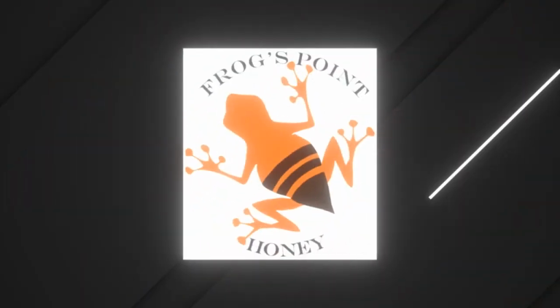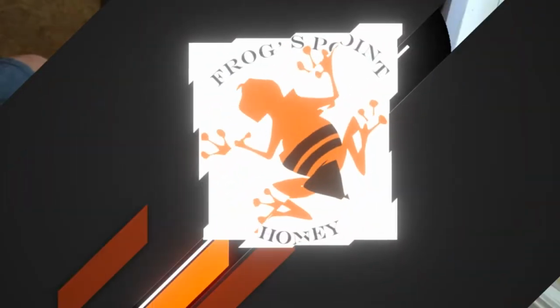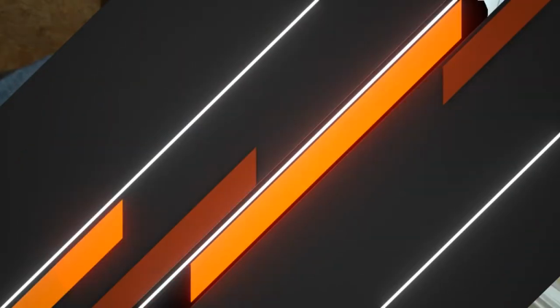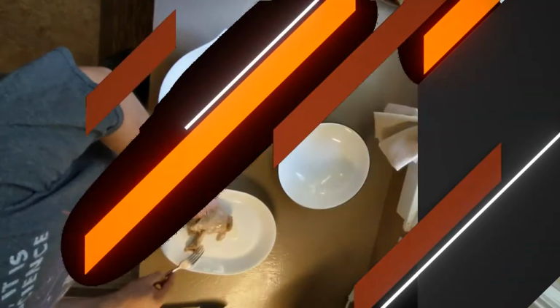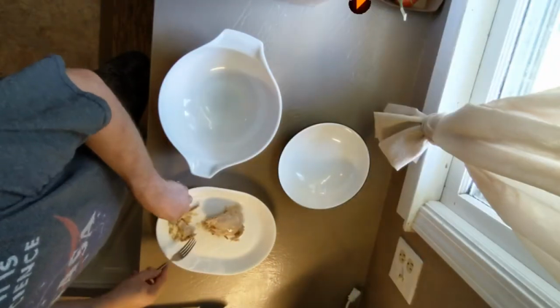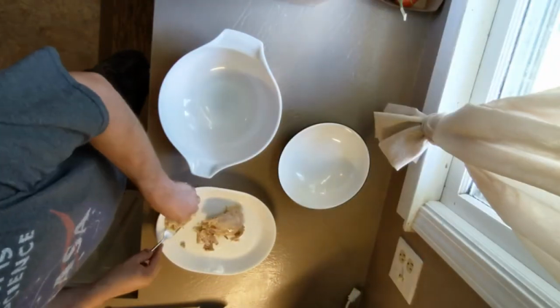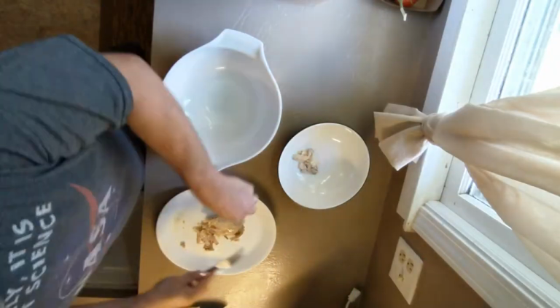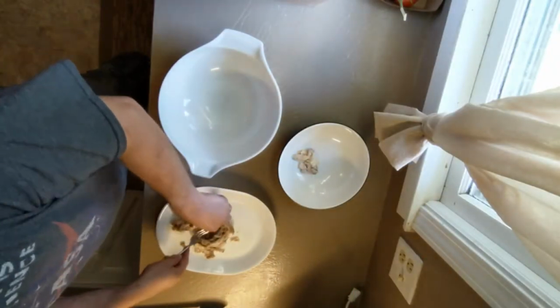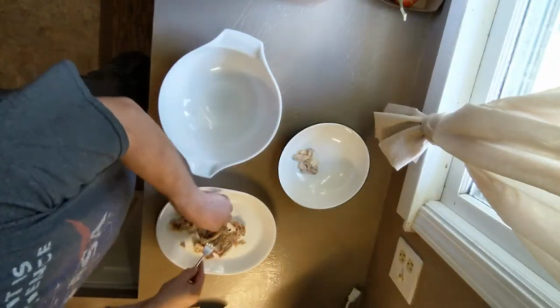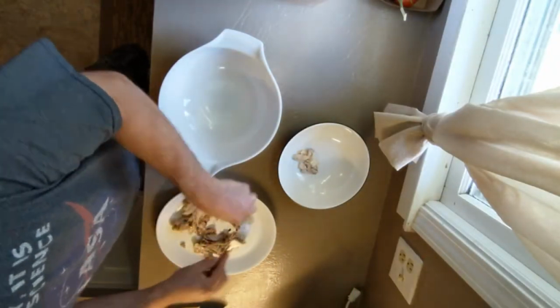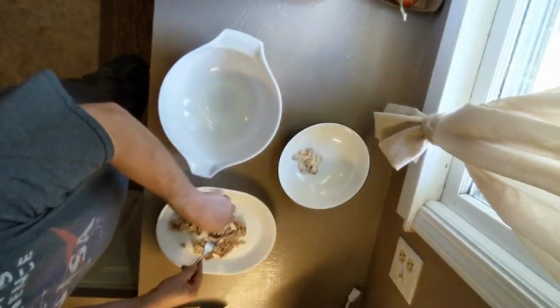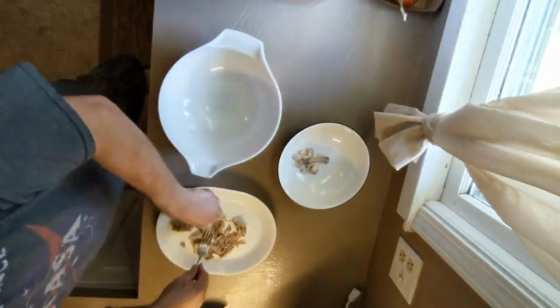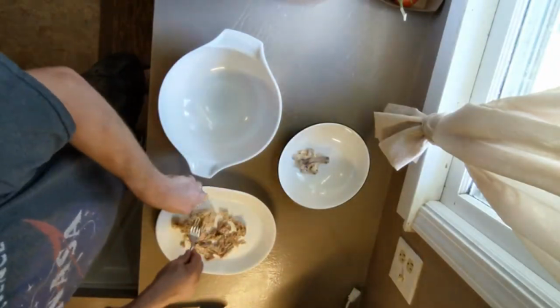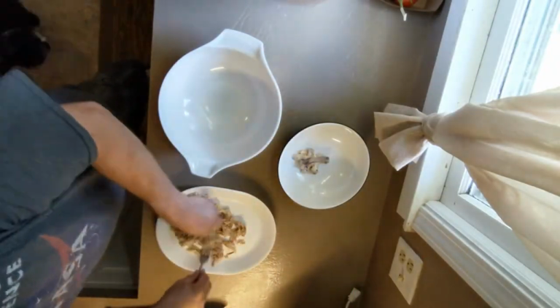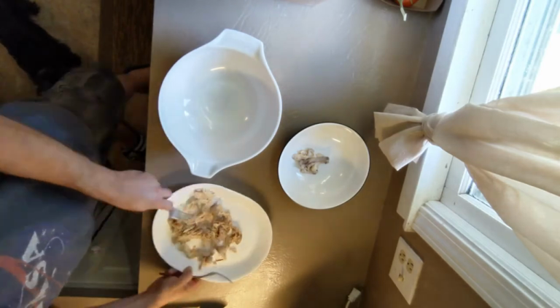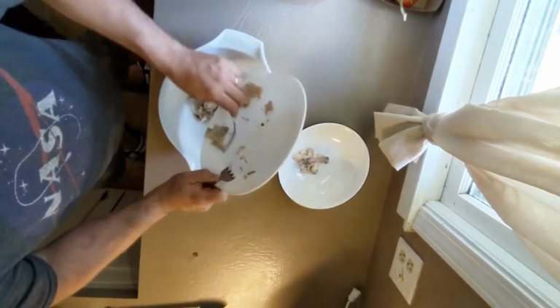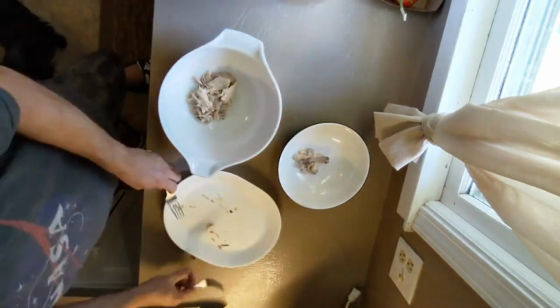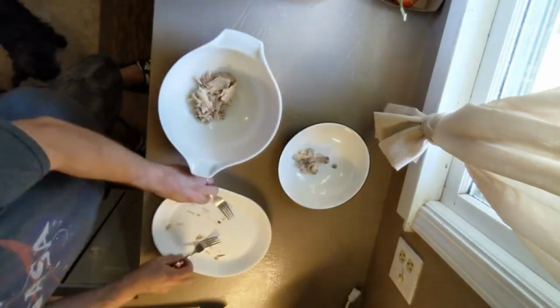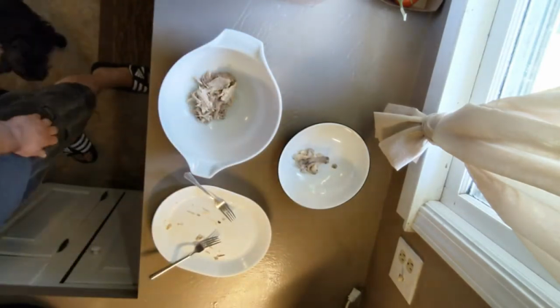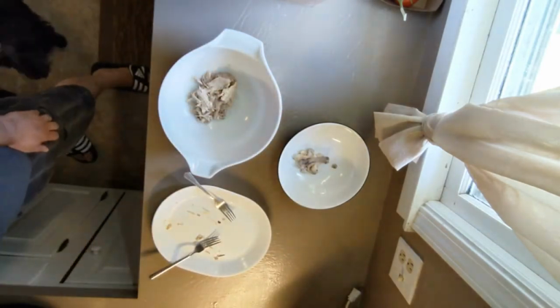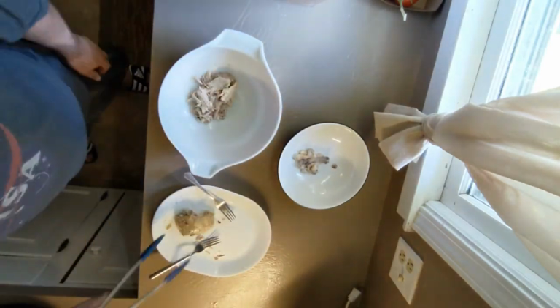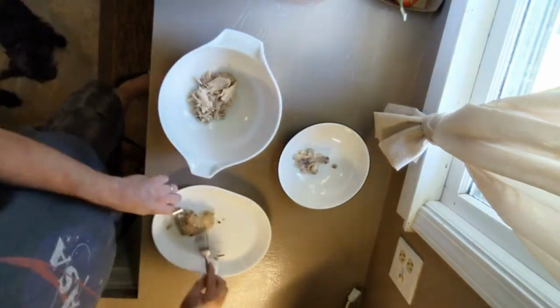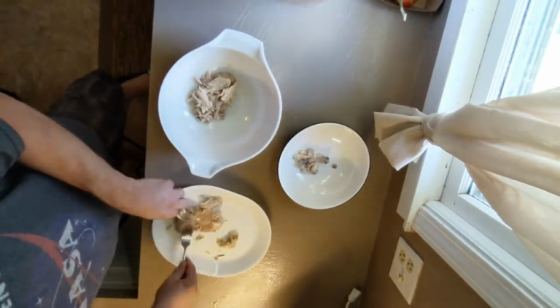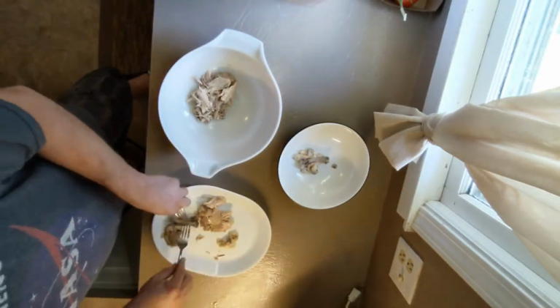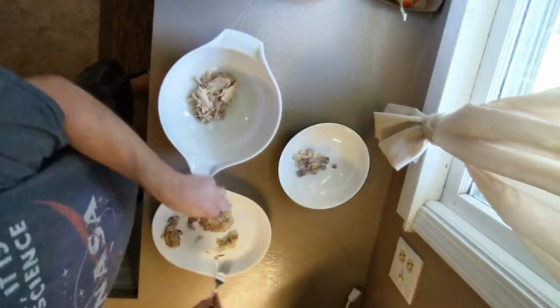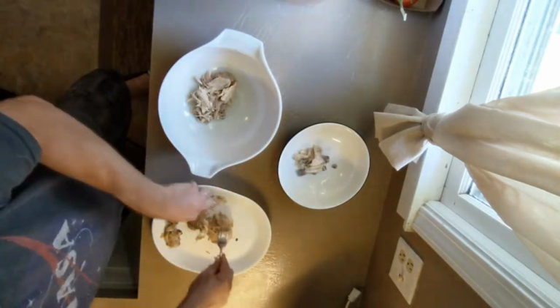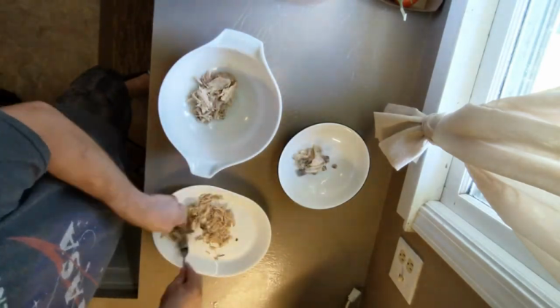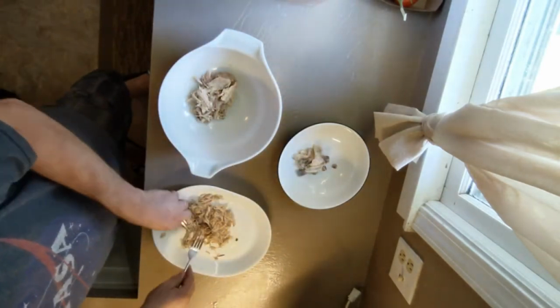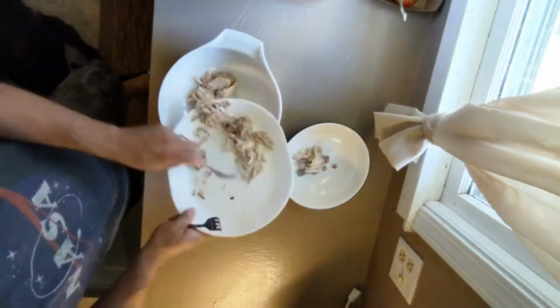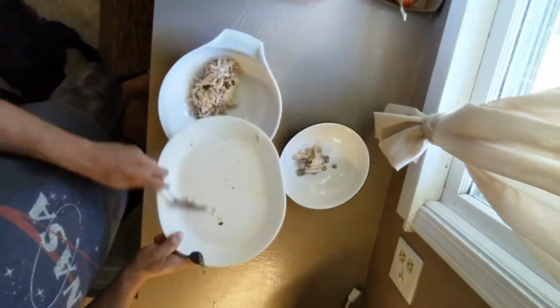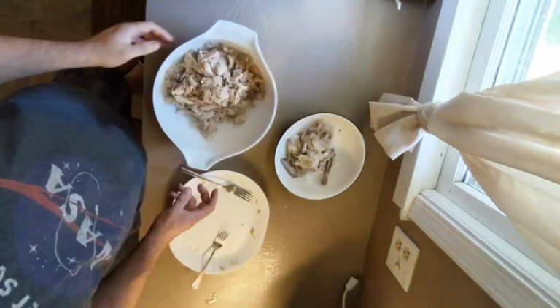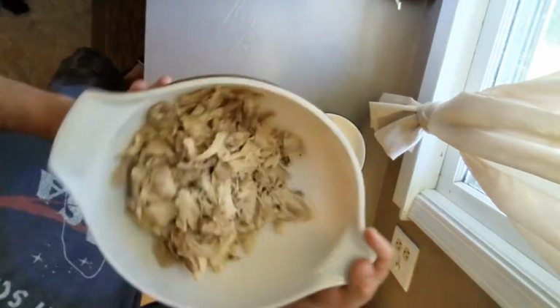One at a time, pull out the chicken pieces, remove the skin, and then smash the meat with a fork. The bones will come right out, and then you can shred it very easily.